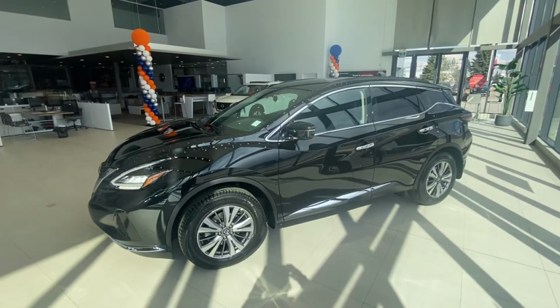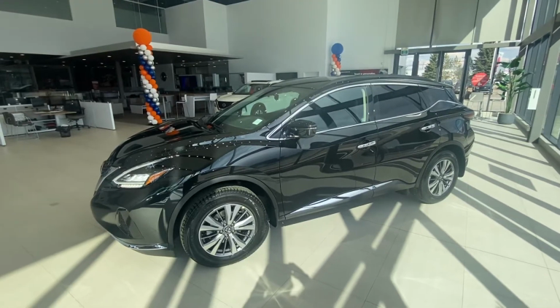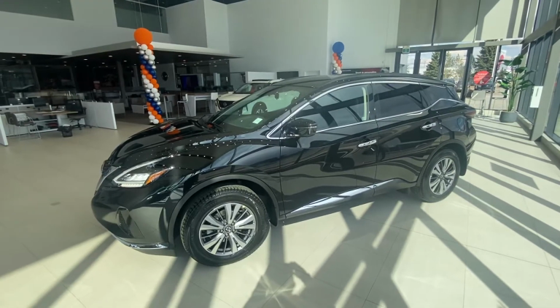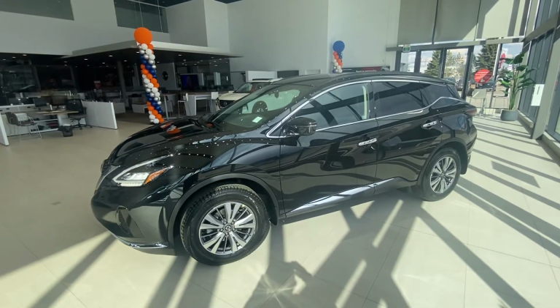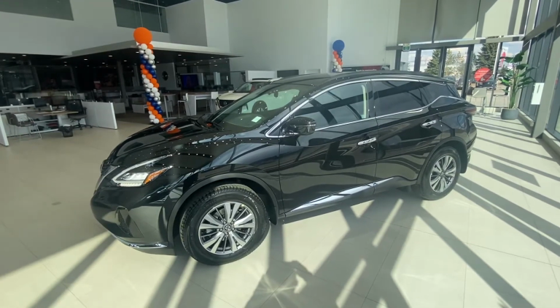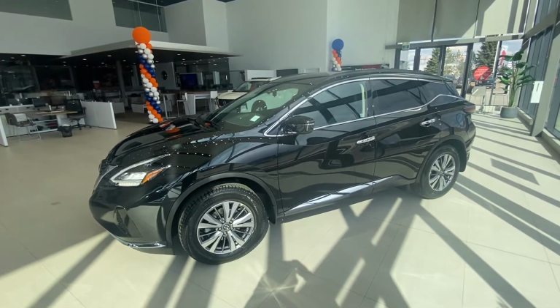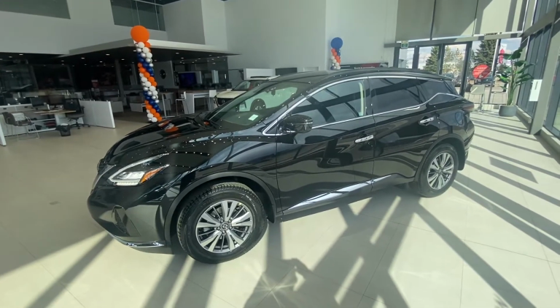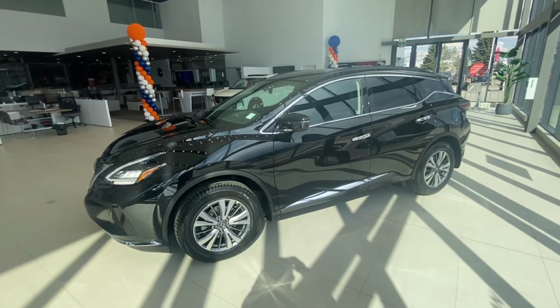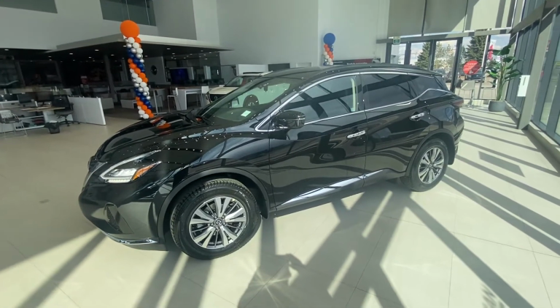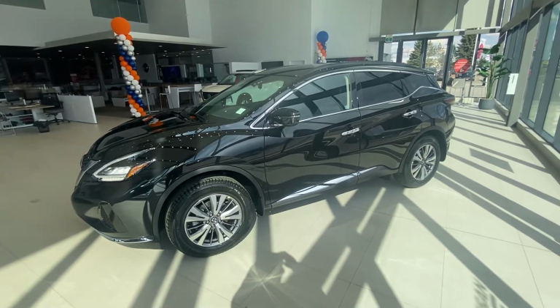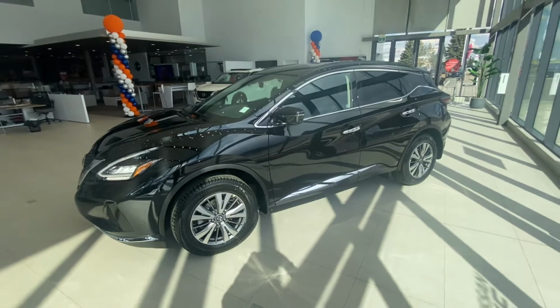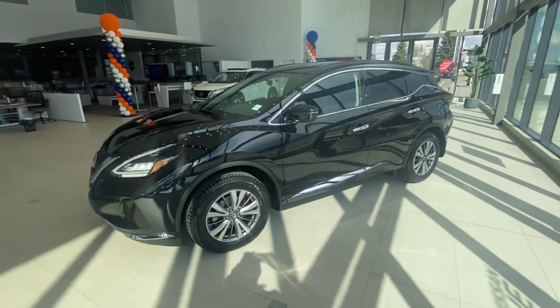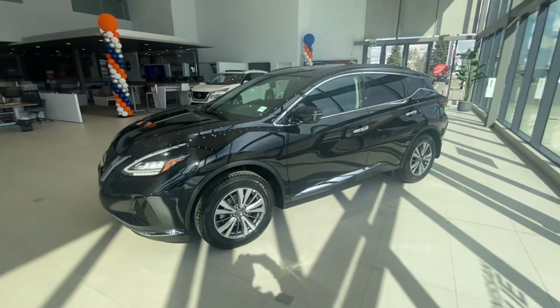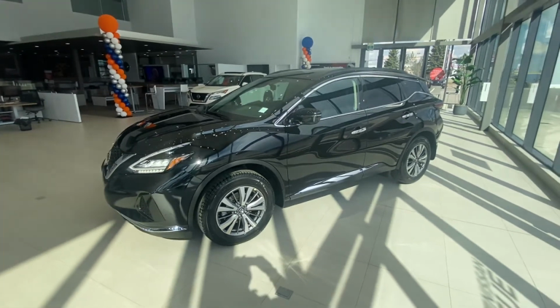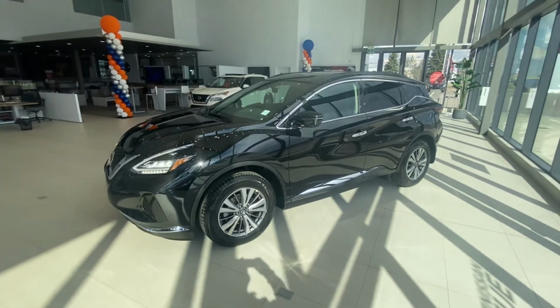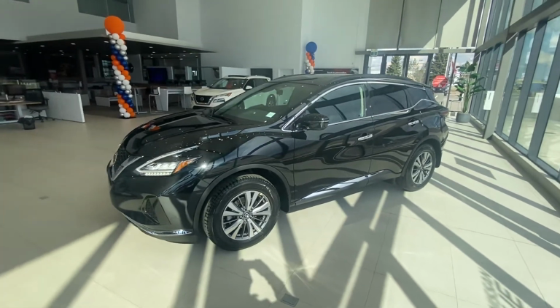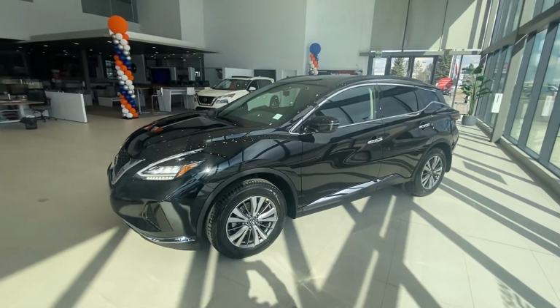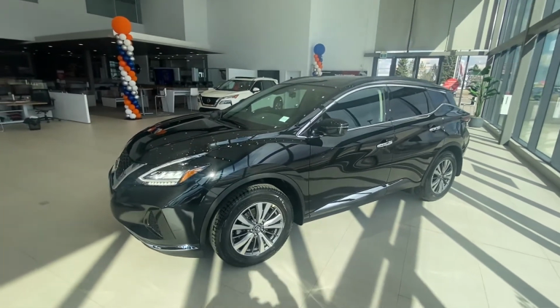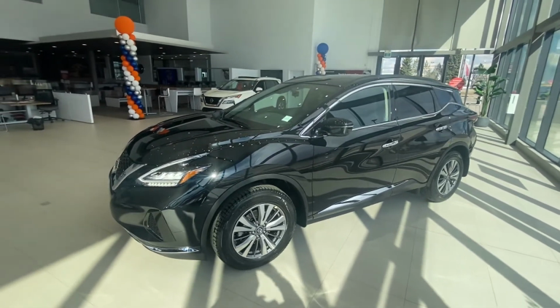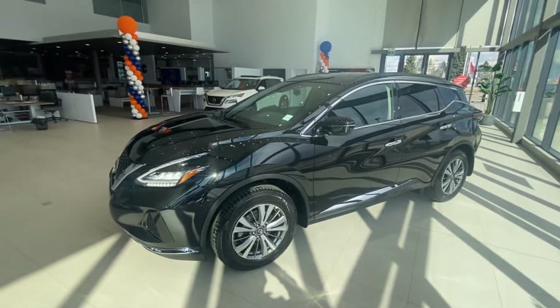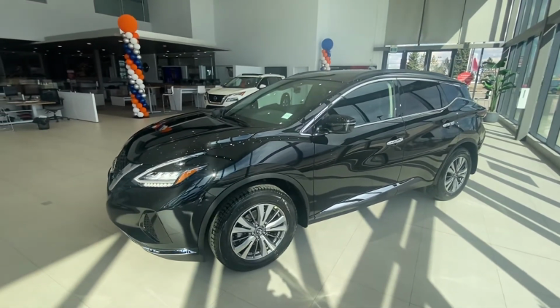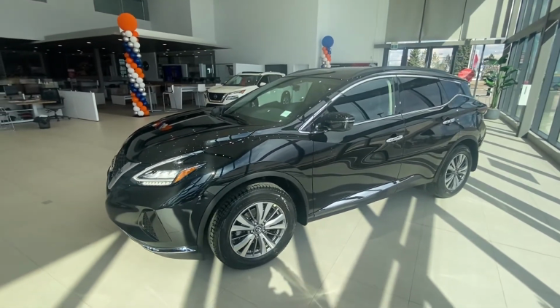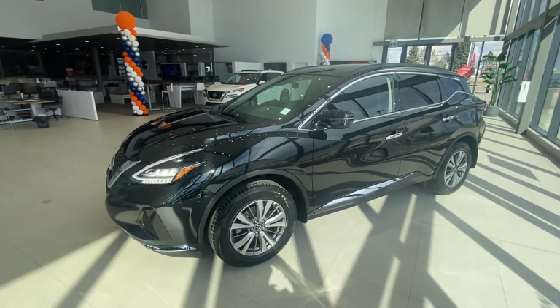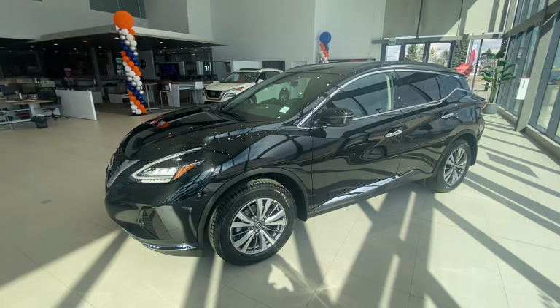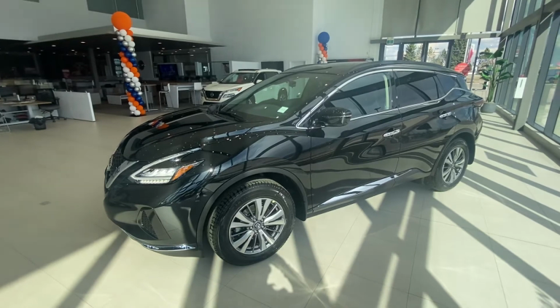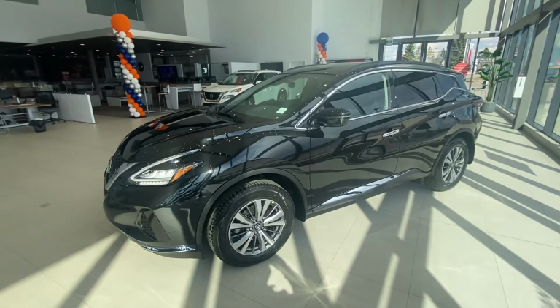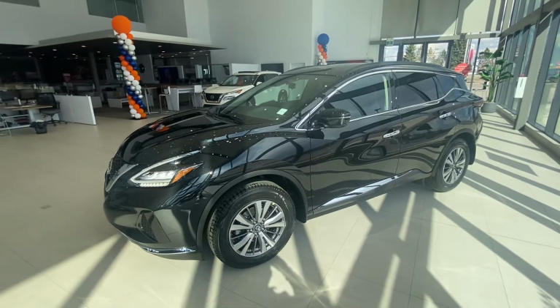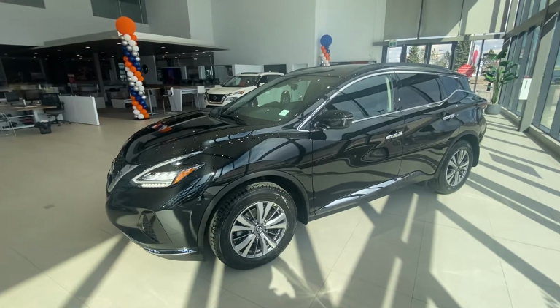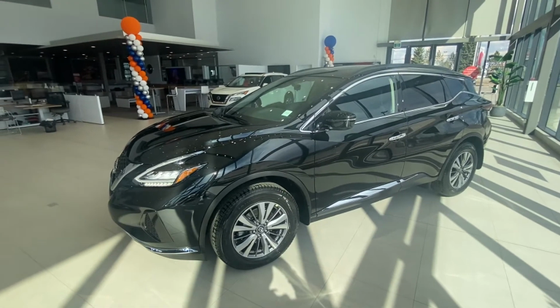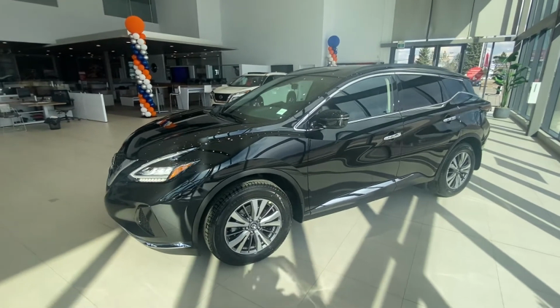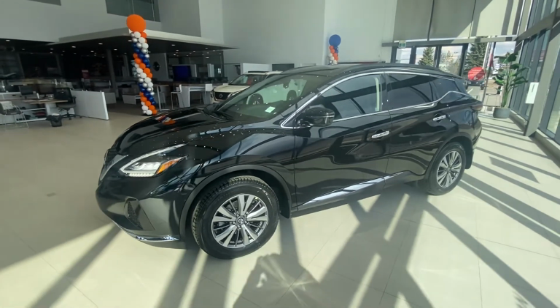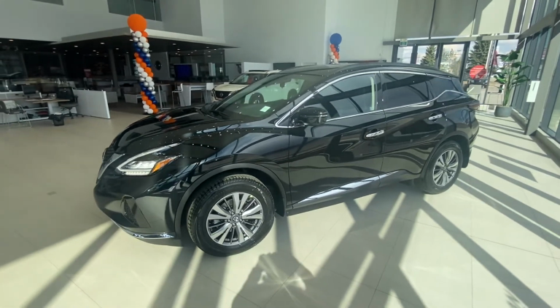Hello again Pearl, how you doing this afternoon? Sean True here from West End Nissan, and here is the awesome 2022 Nissan Murano S All-Wheel Drive that you were looking at when you were here not too long ago.